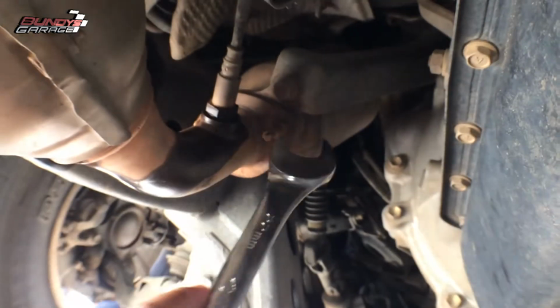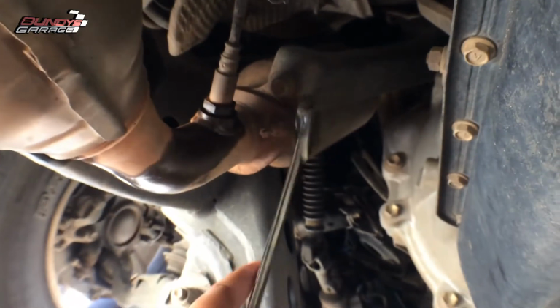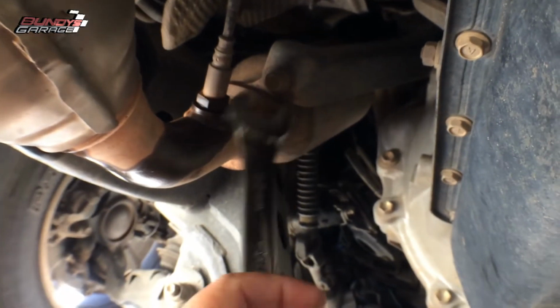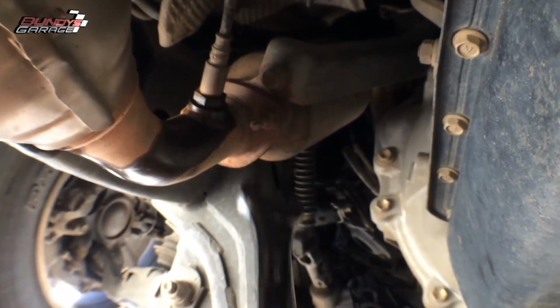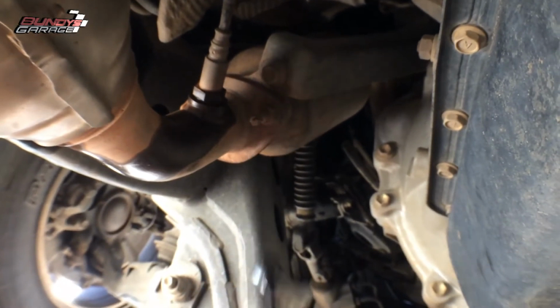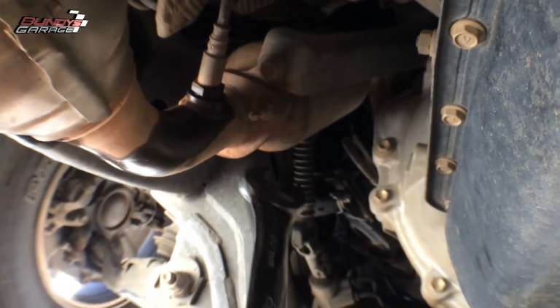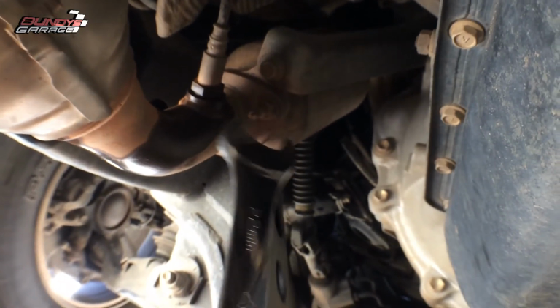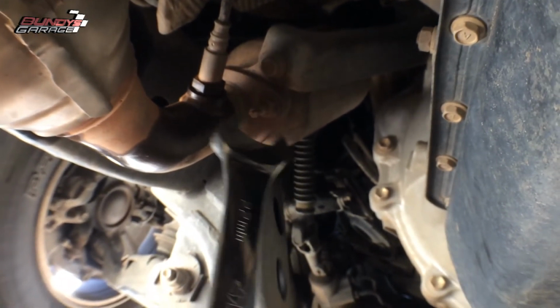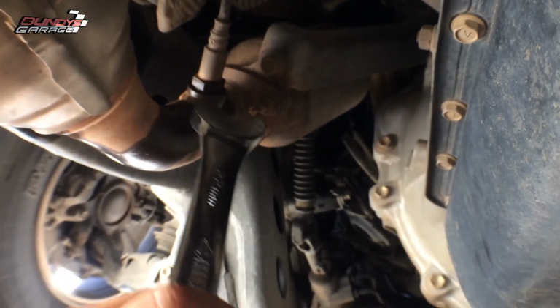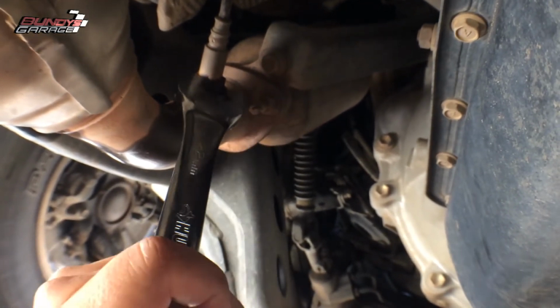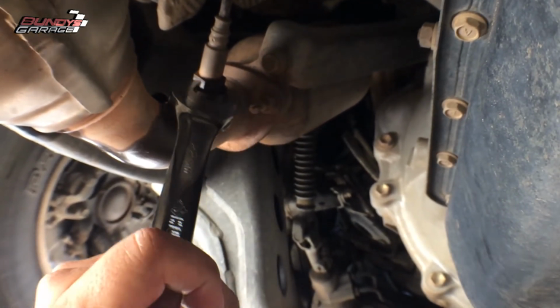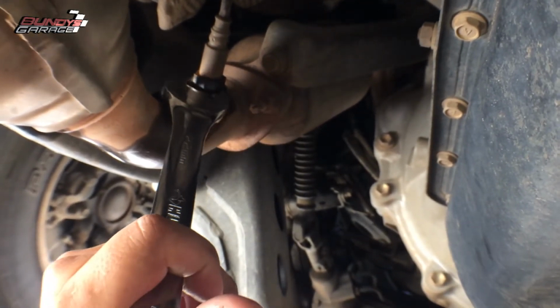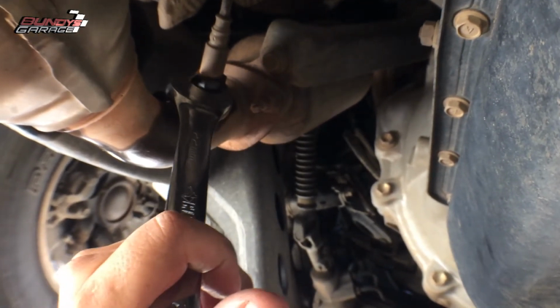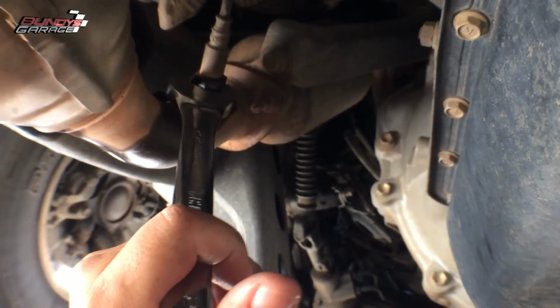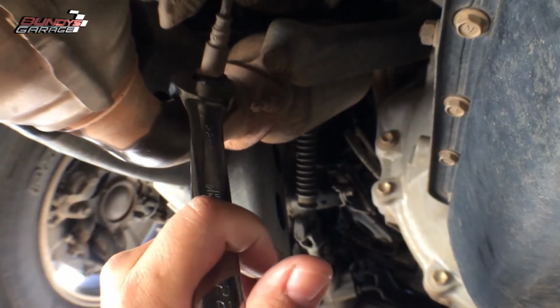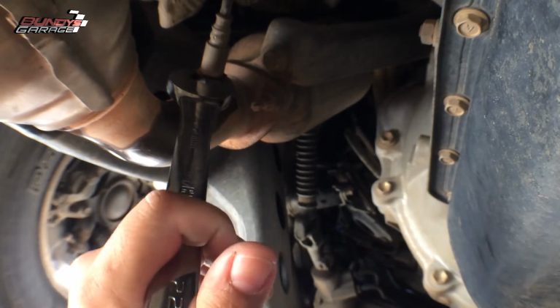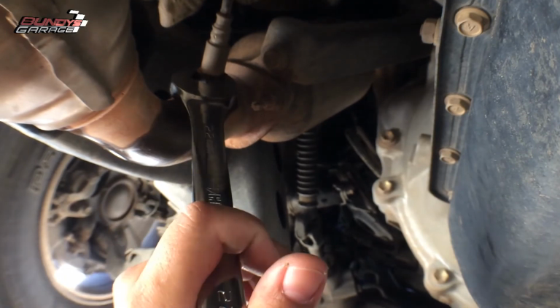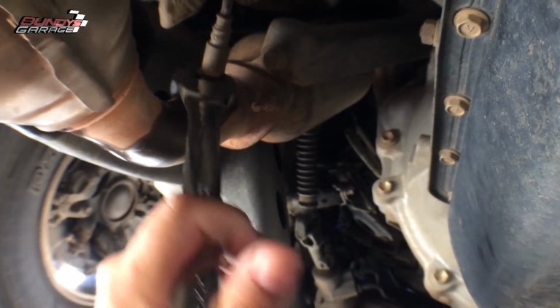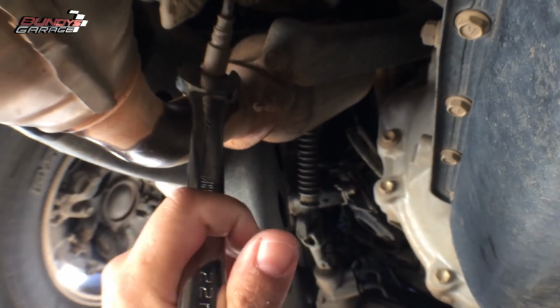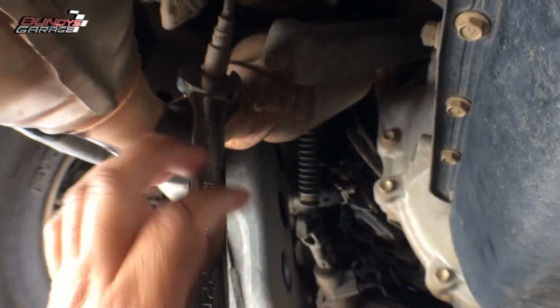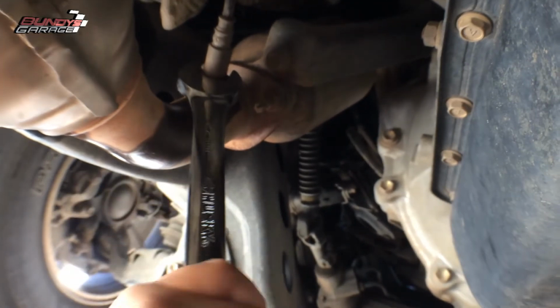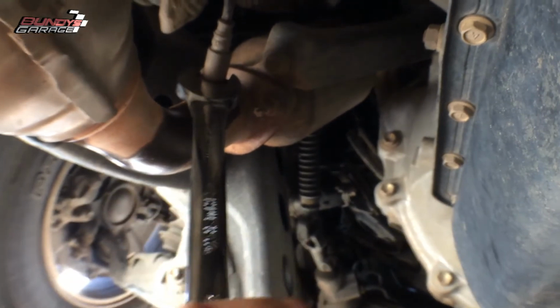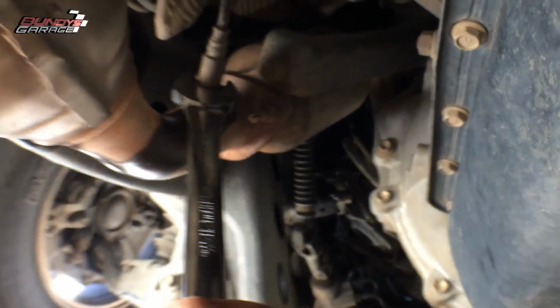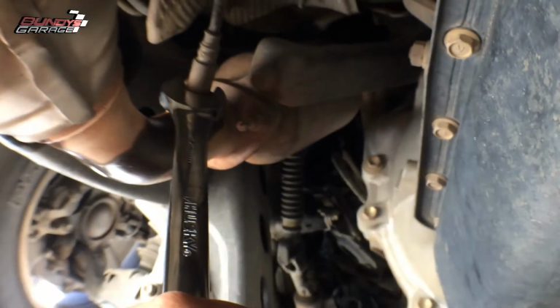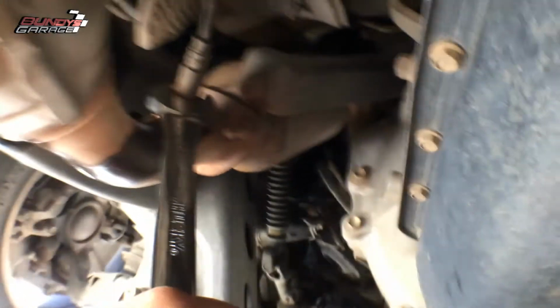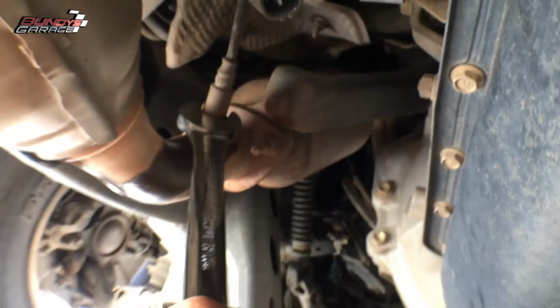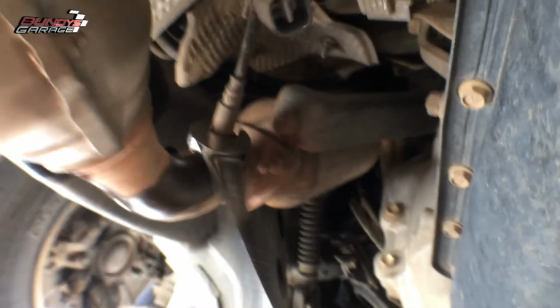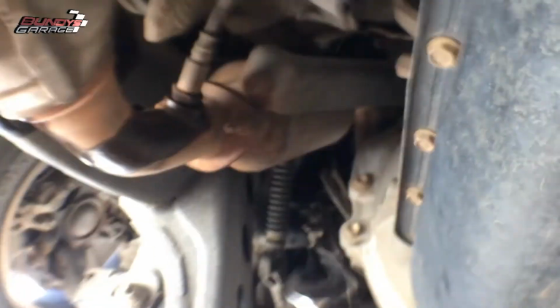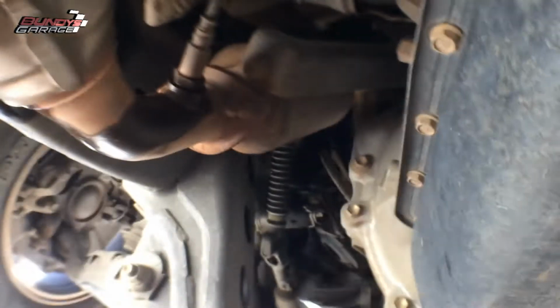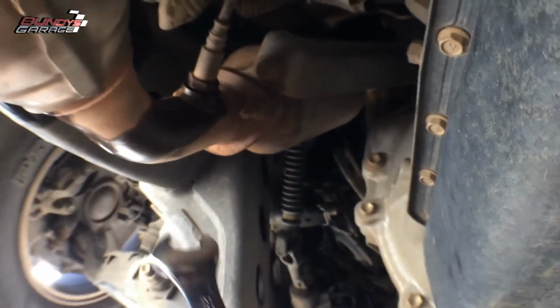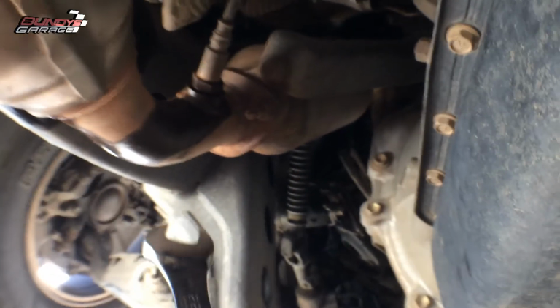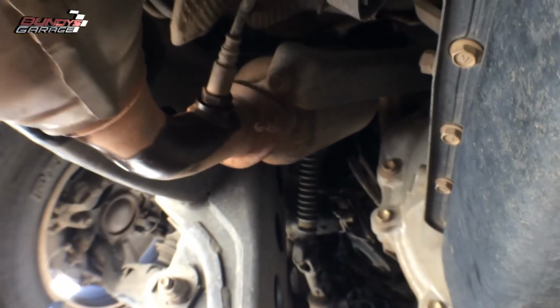Also note: when you put on the new one, make sure you put anti-seize on the threads of the O2 sensor. There — got it loose.